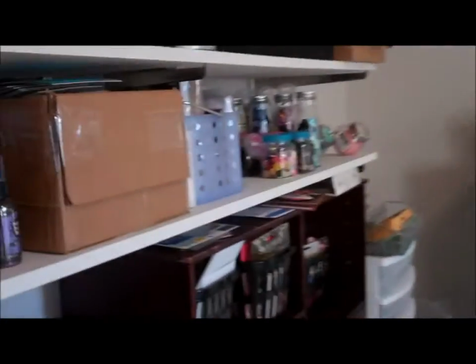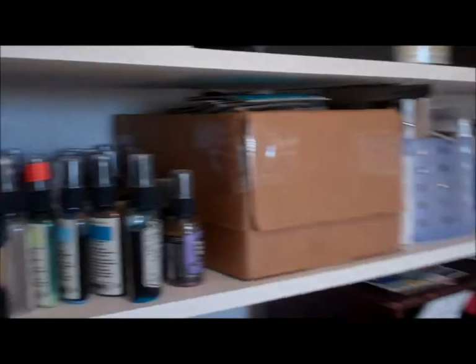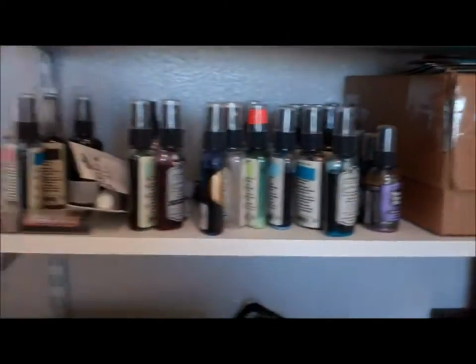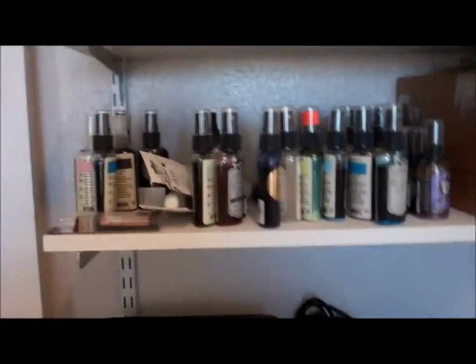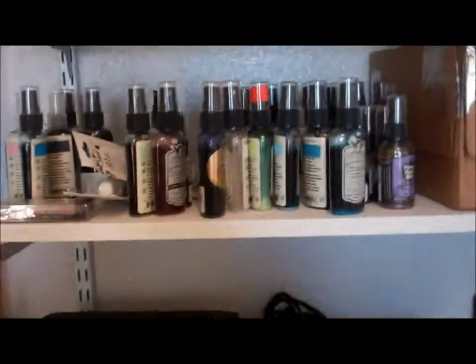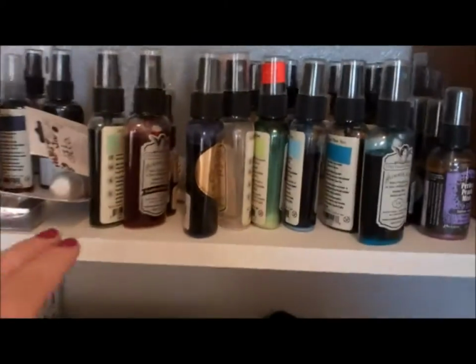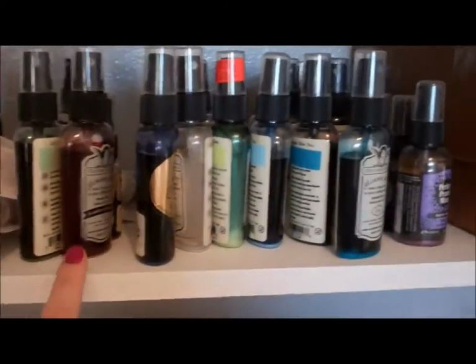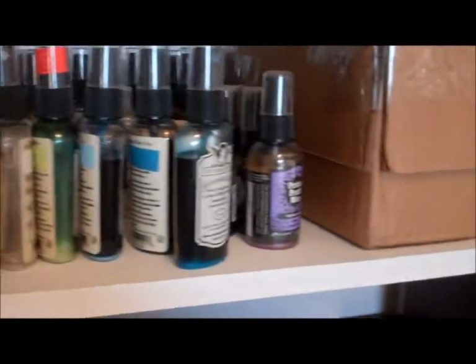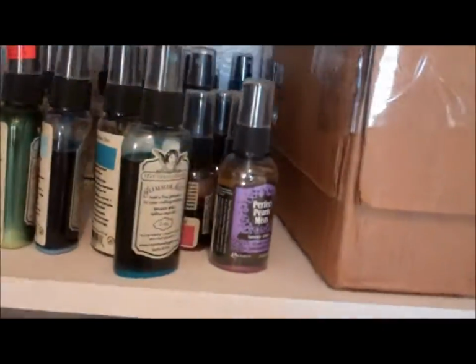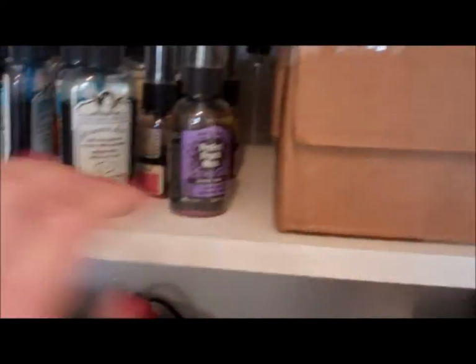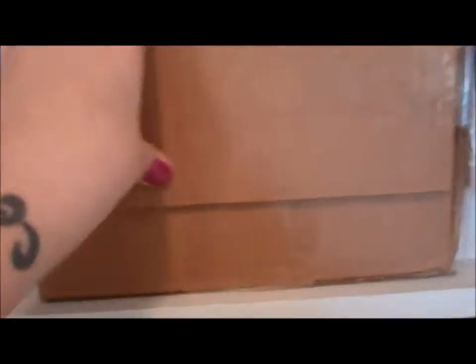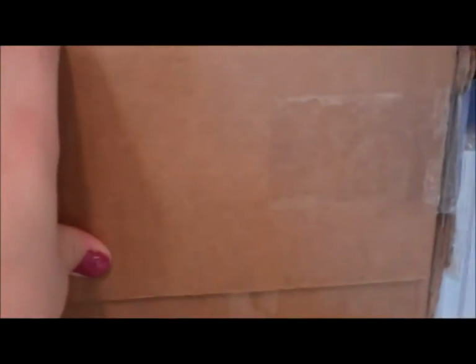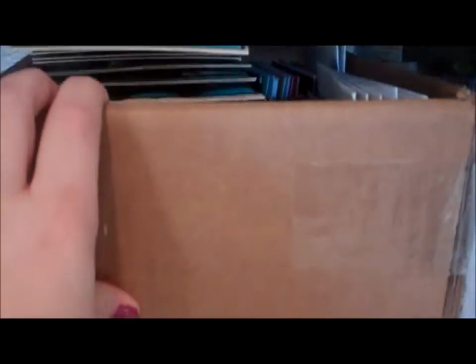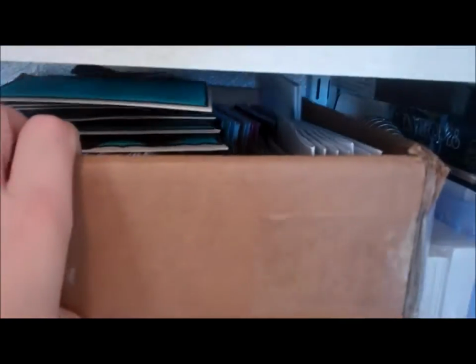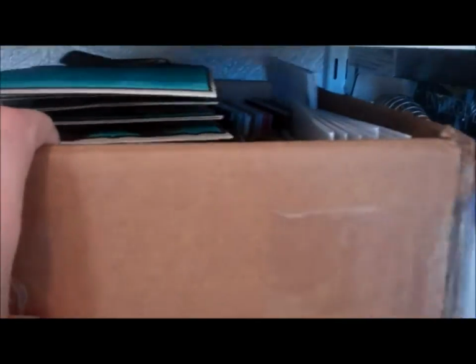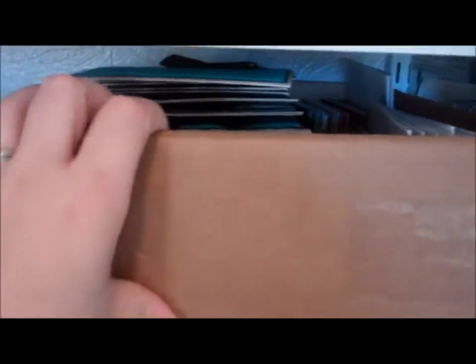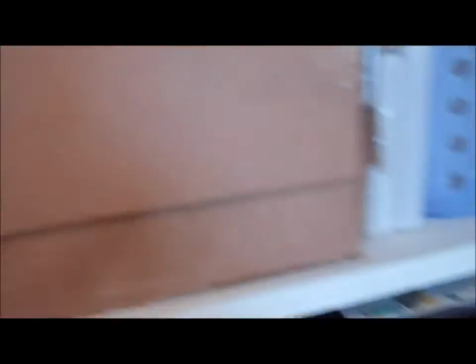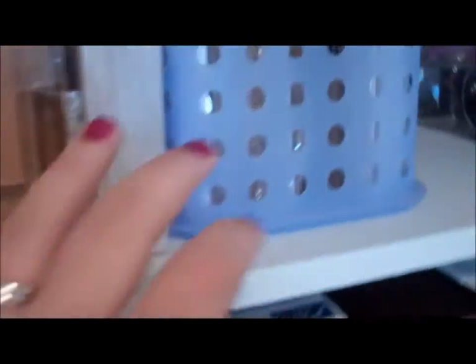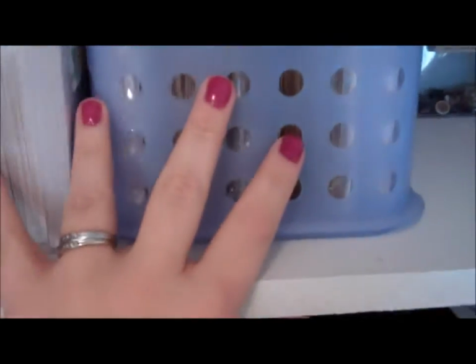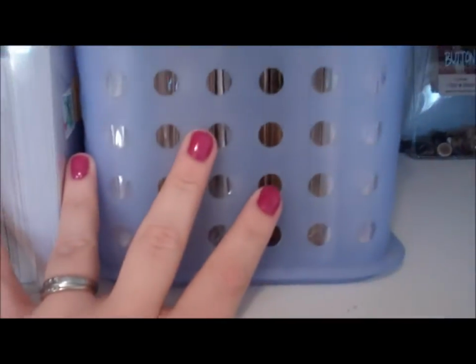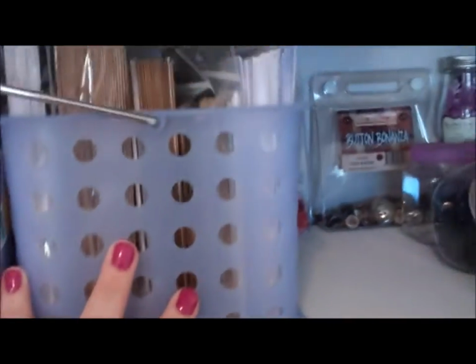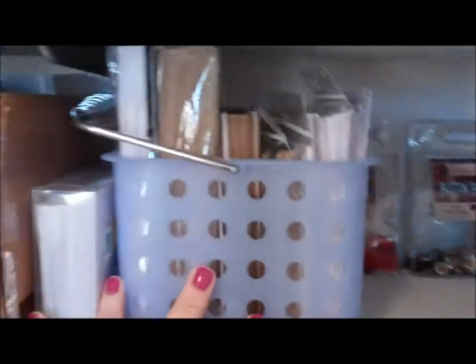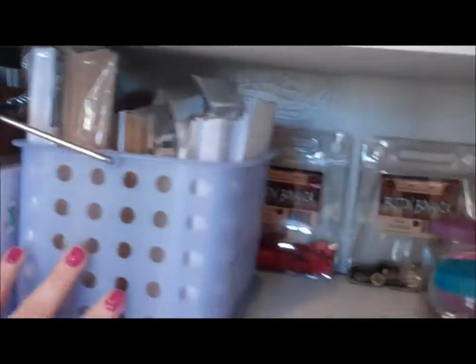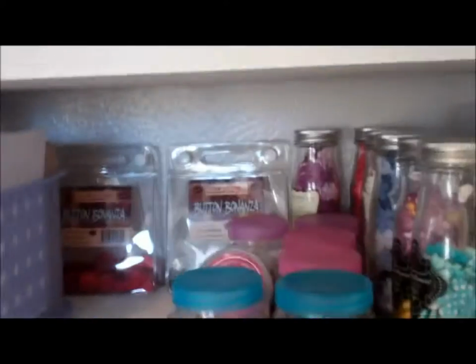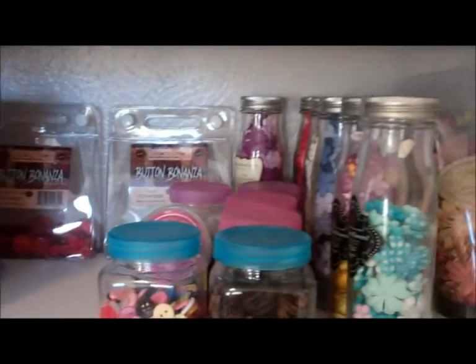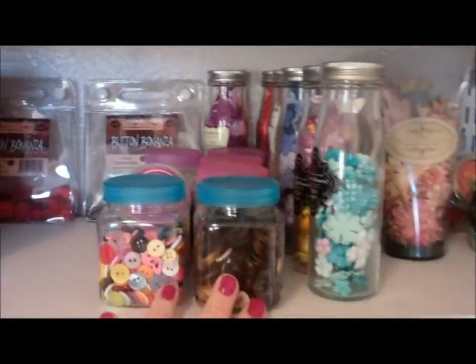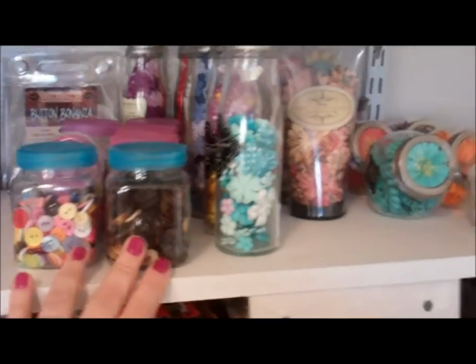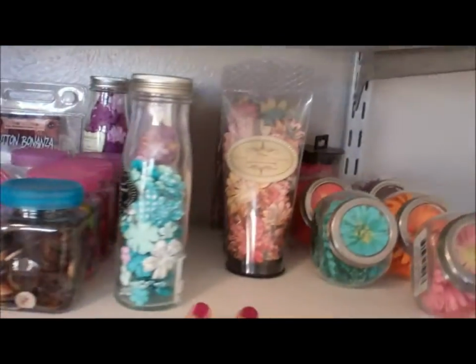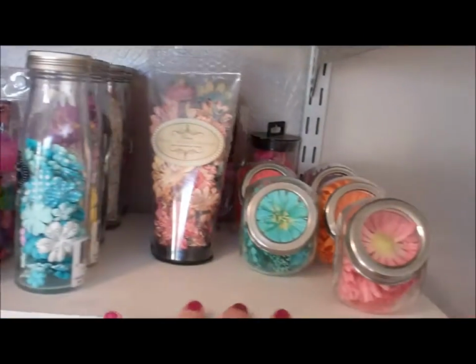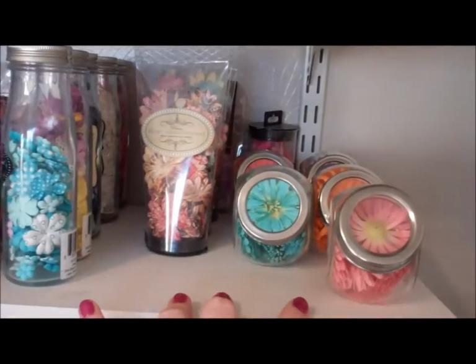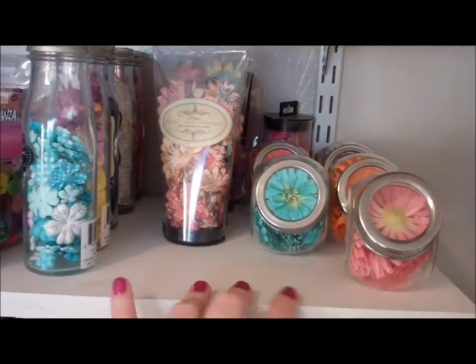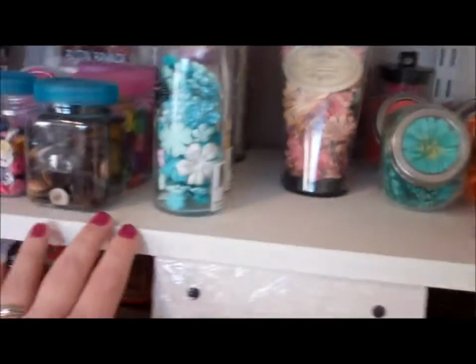On this shelf I have my Tattered Angels, the Glimmer Mist. I have a box of cards. I have my envelopes here, my buttons, and my flowers are on this shelf here.